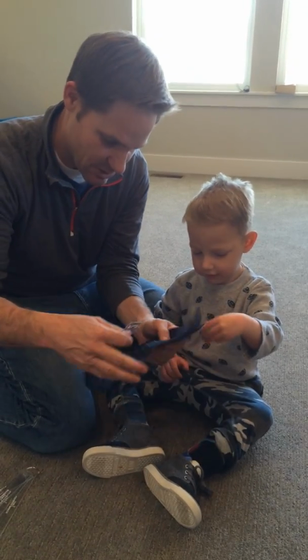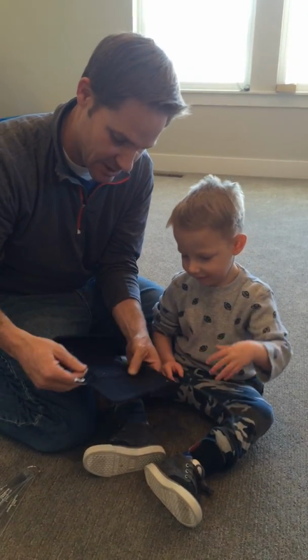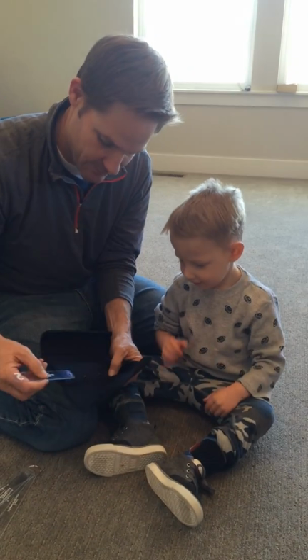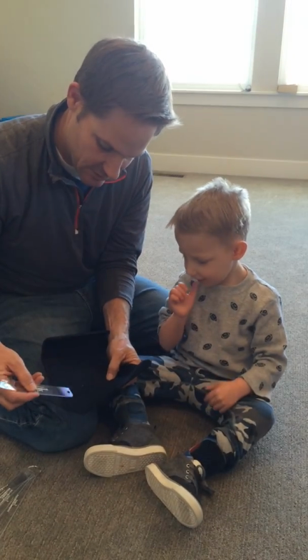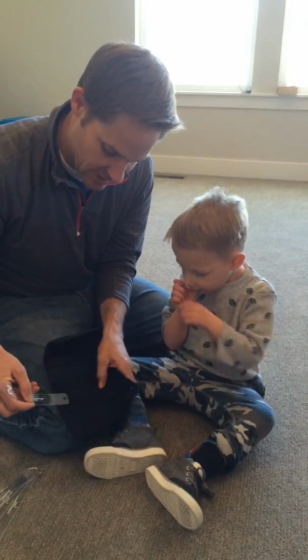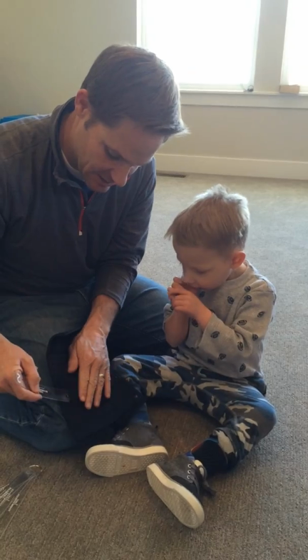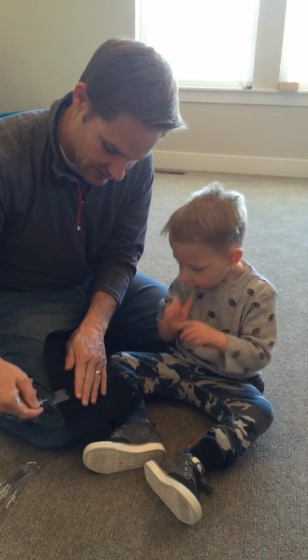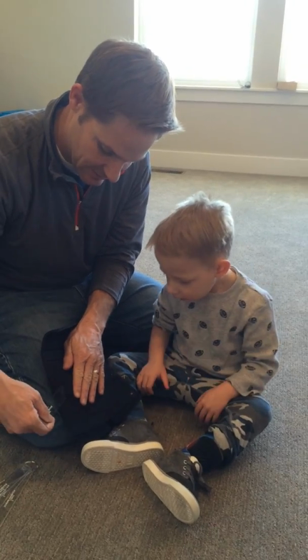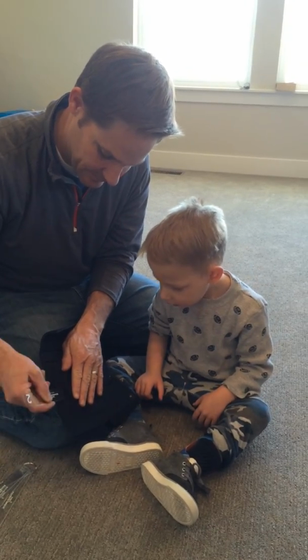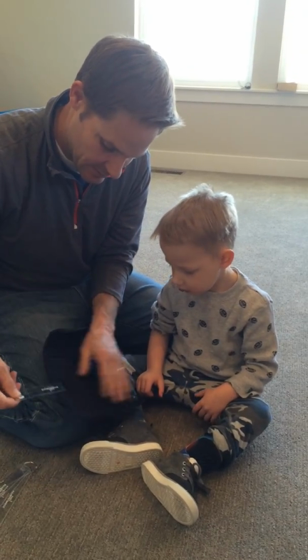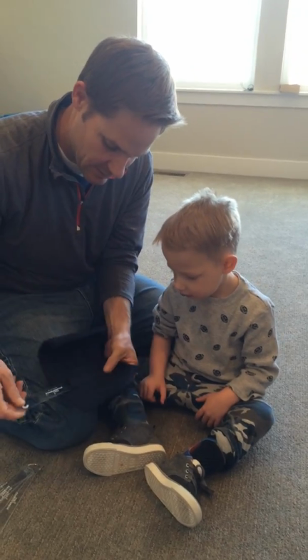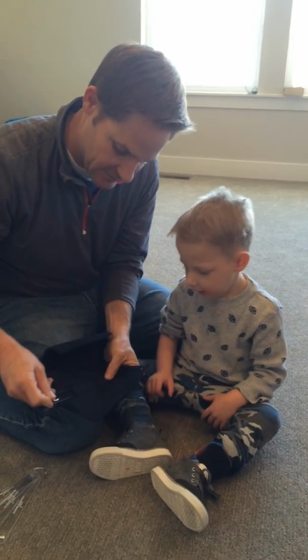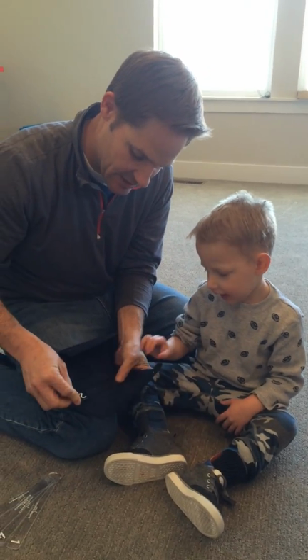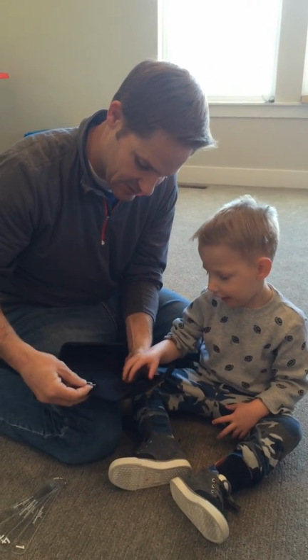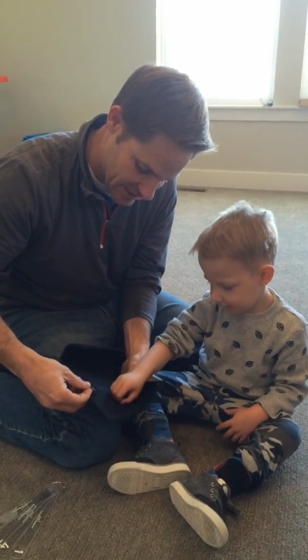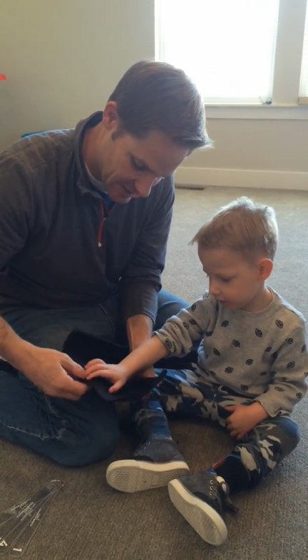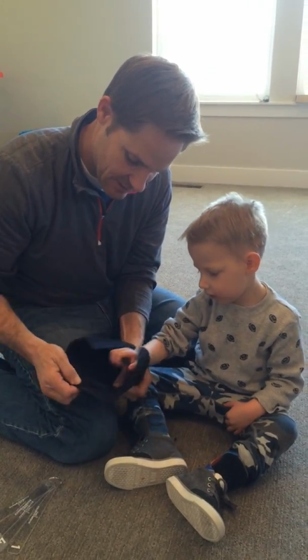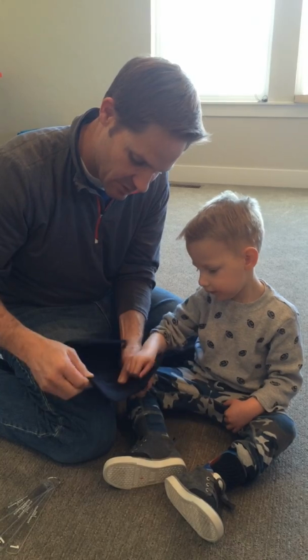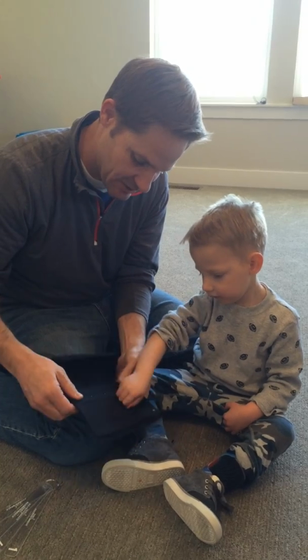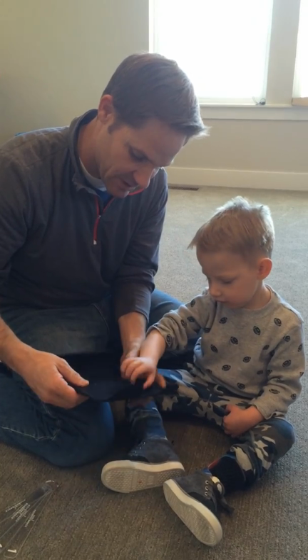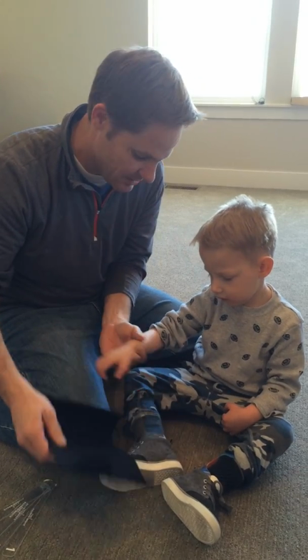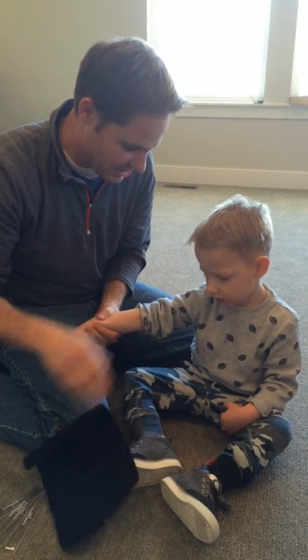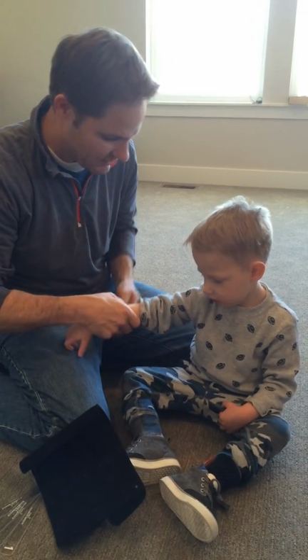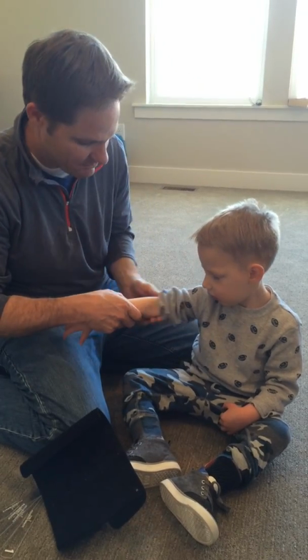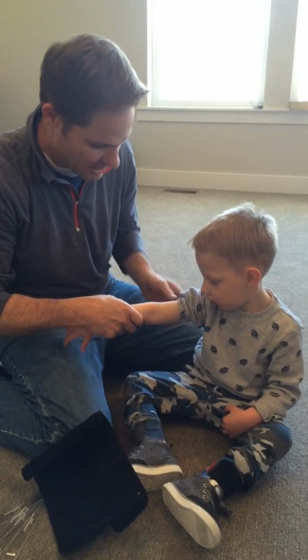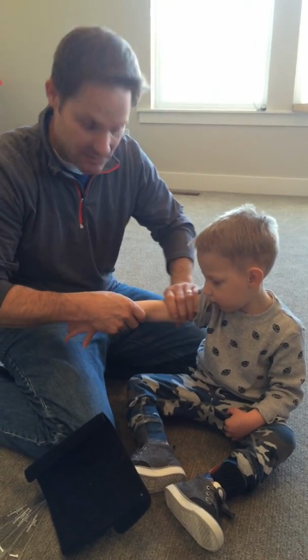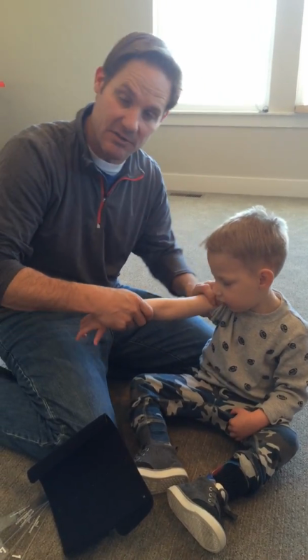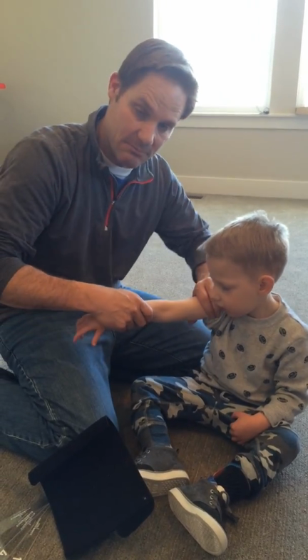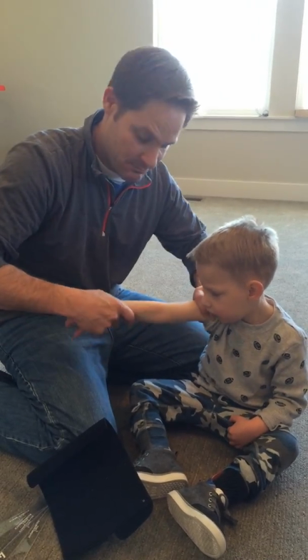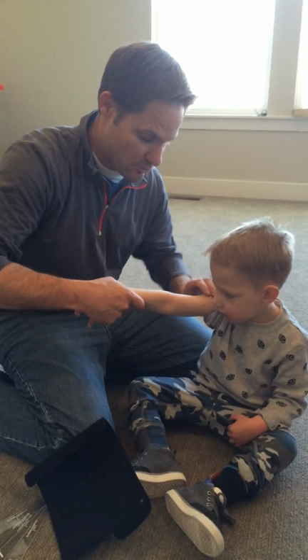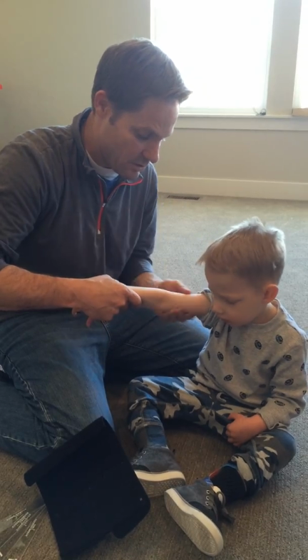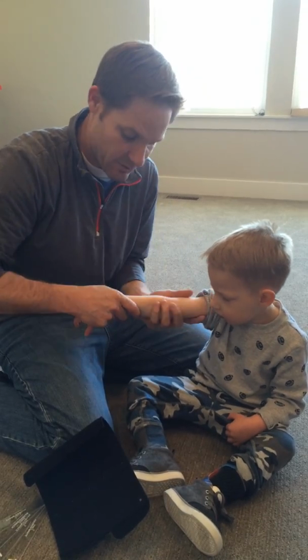All right, good idea. So we slide it in here like this on the inside. Slide it in there. We pull that end over it. We take Bronson's arm. I like it to be on the skin more than over clothing.